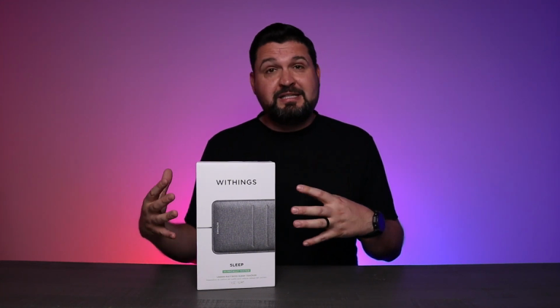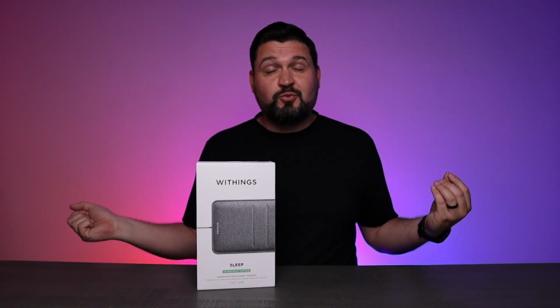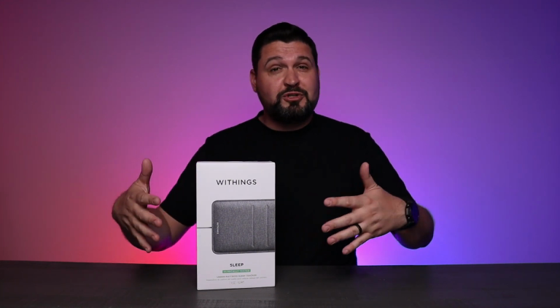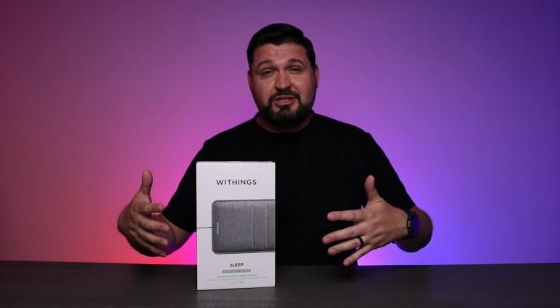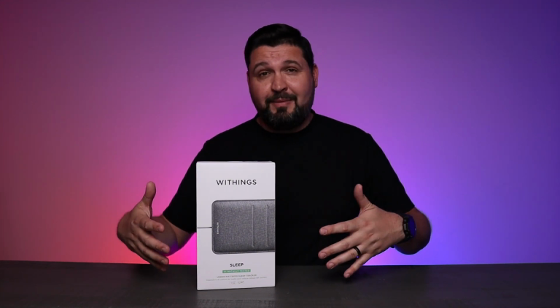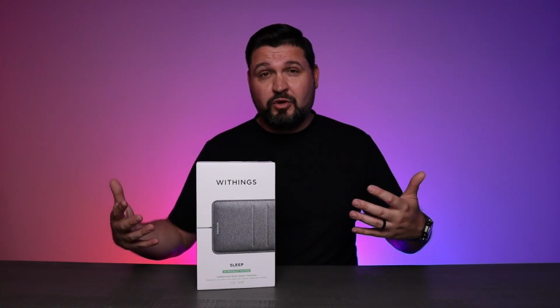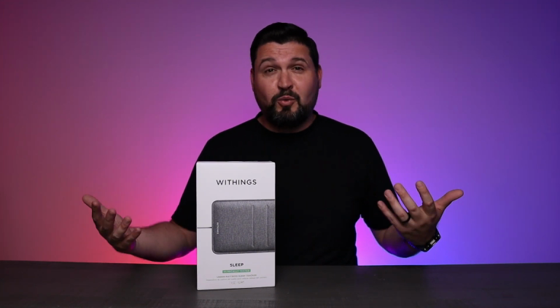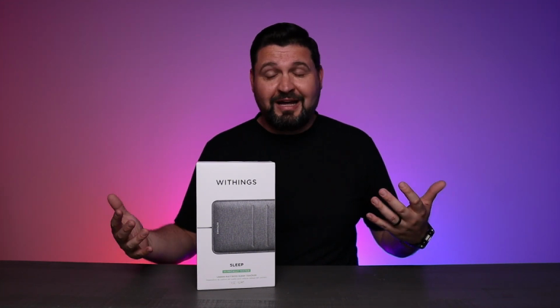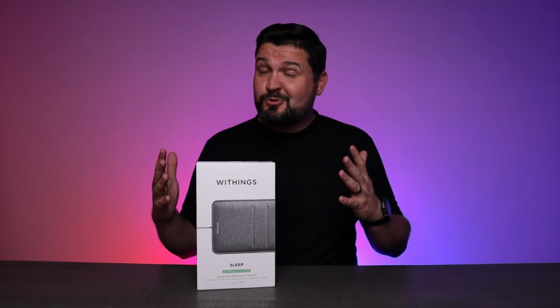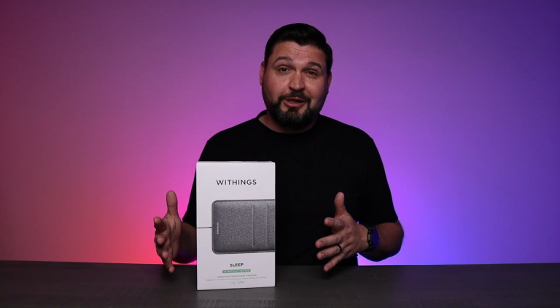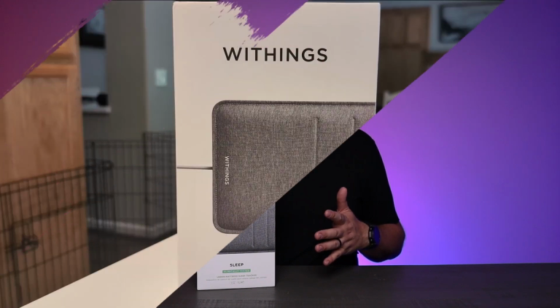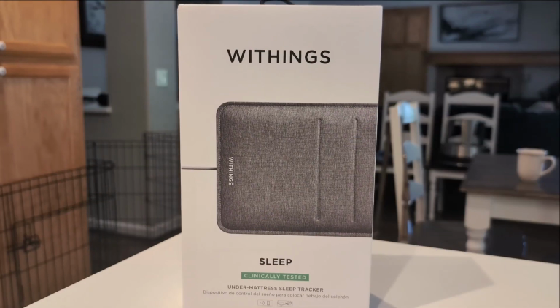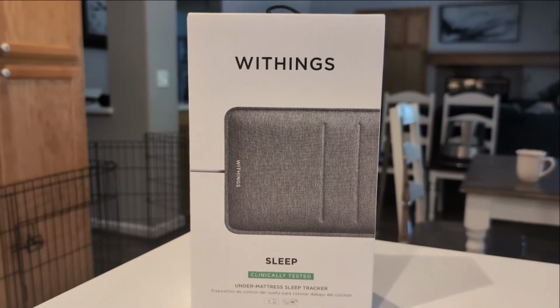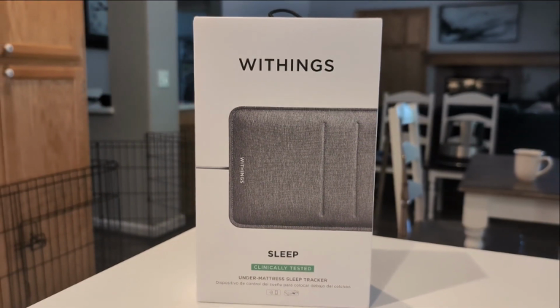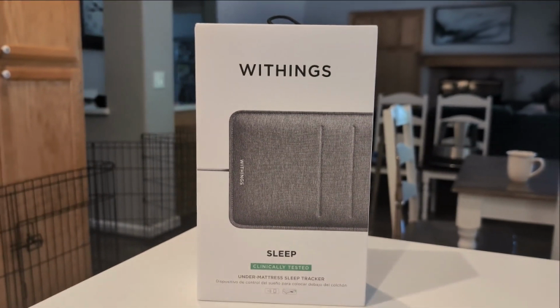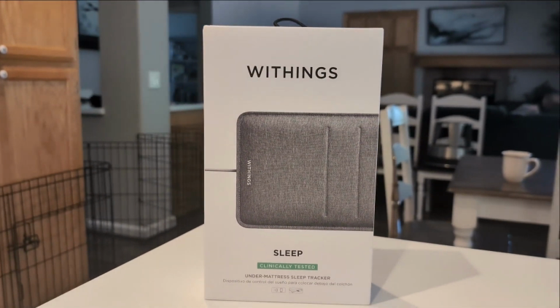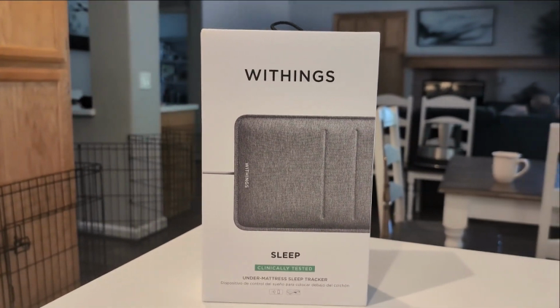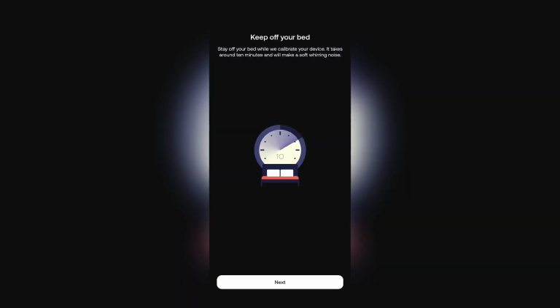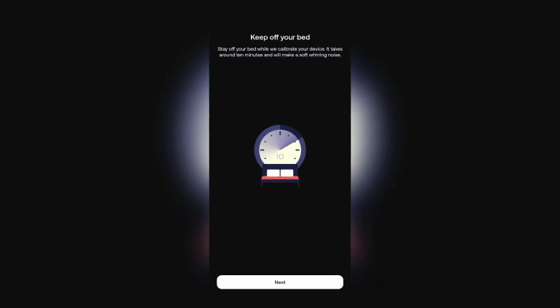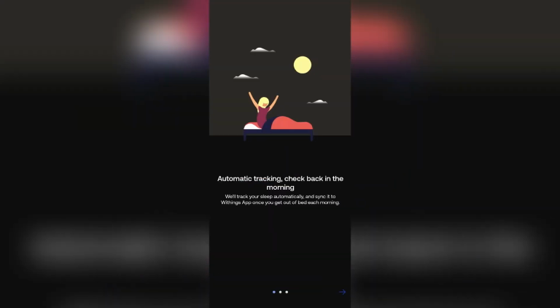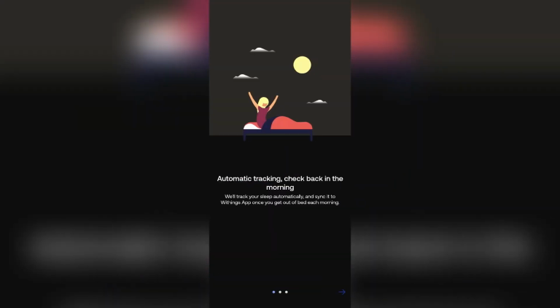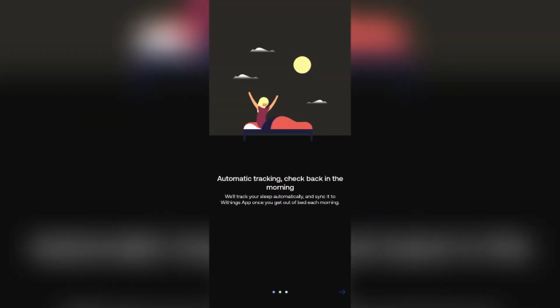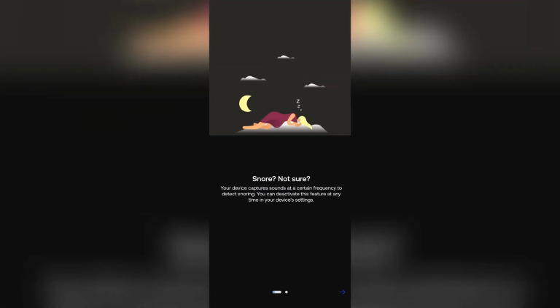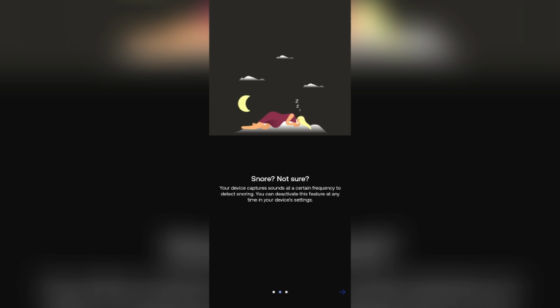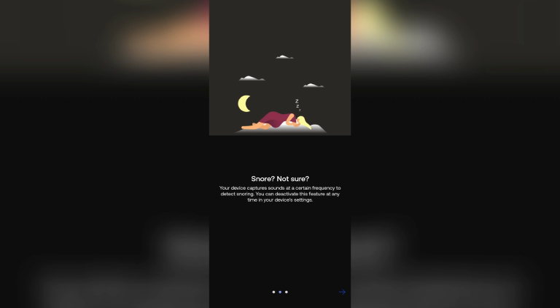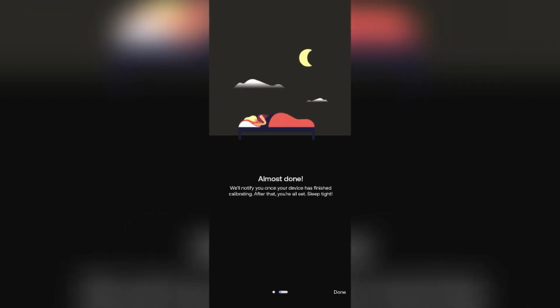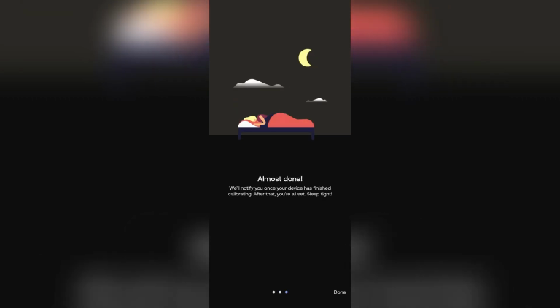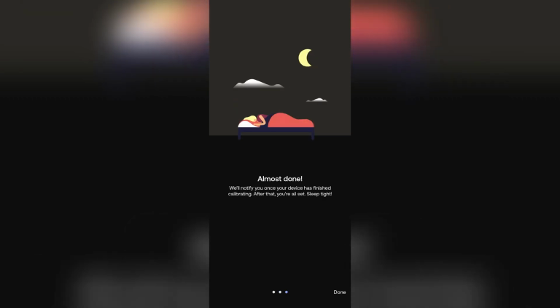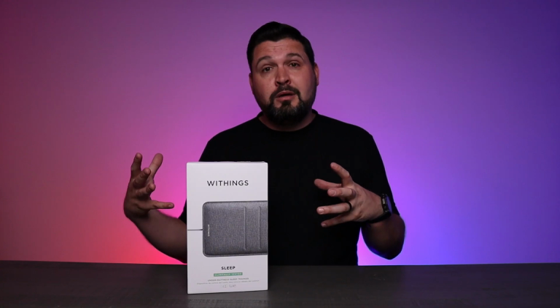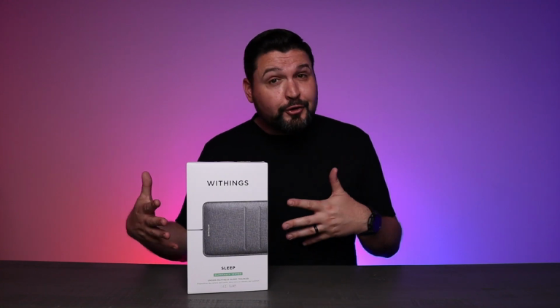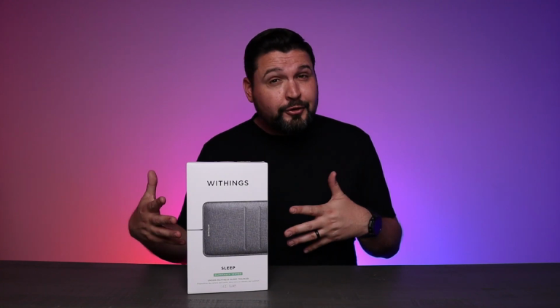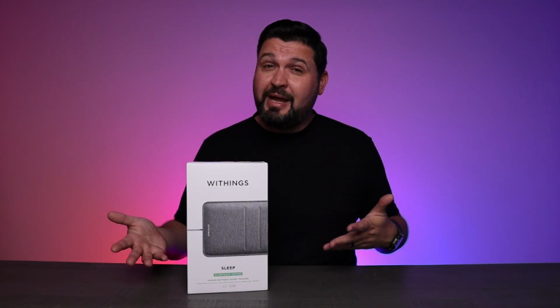It basically just reports back to your app every morning using WiFi. Some of the data it tracks includes sleep cycles, depth, interruptions, heart rate, and even snoring — all from under your bed.